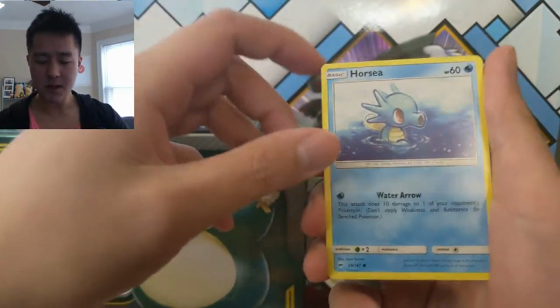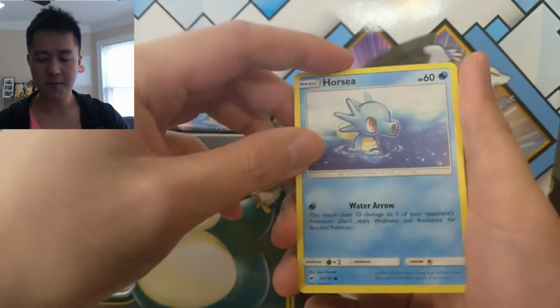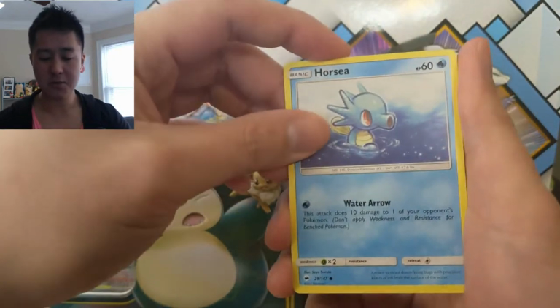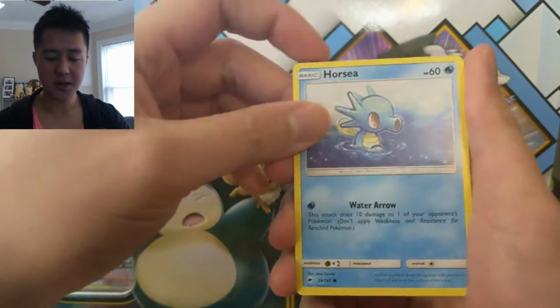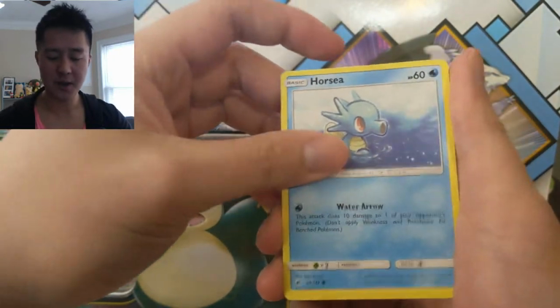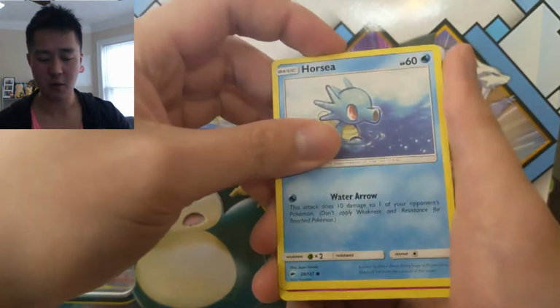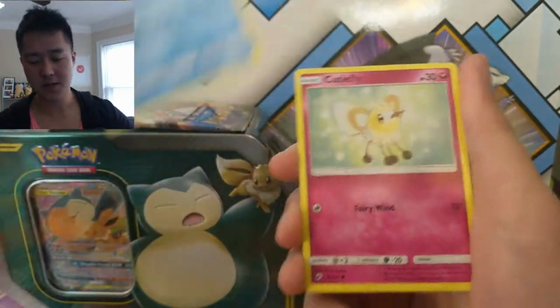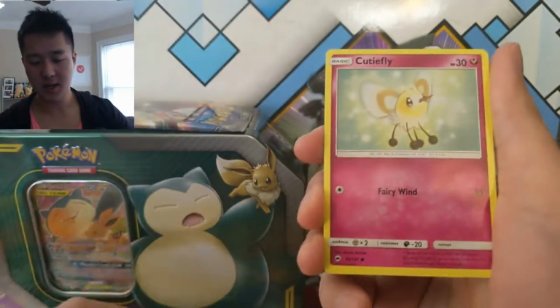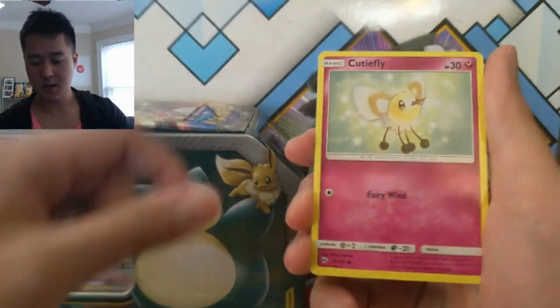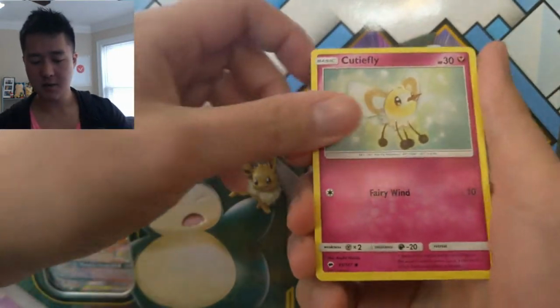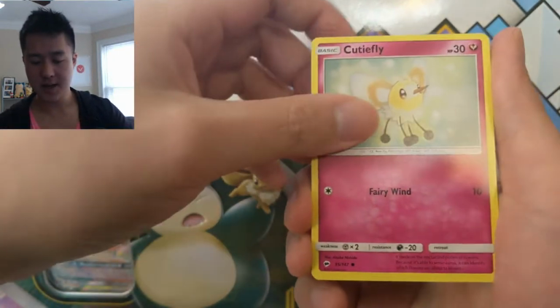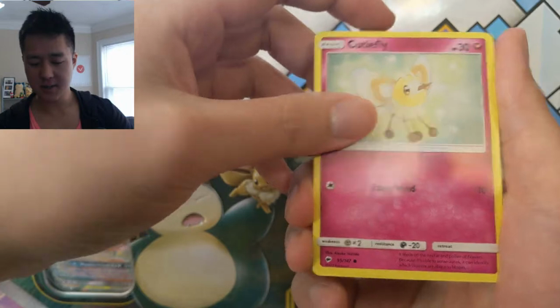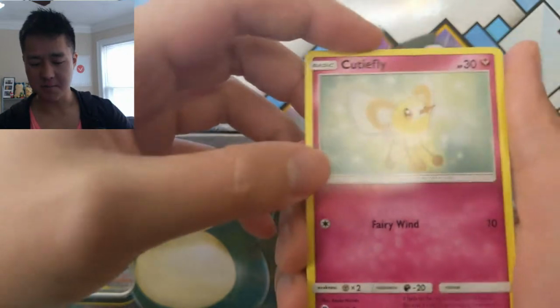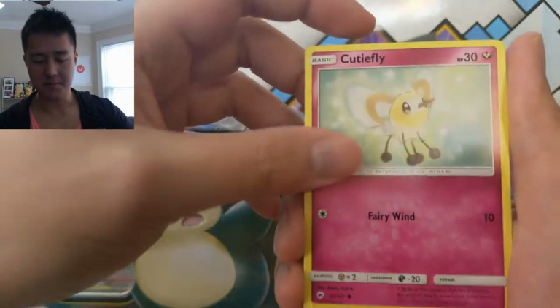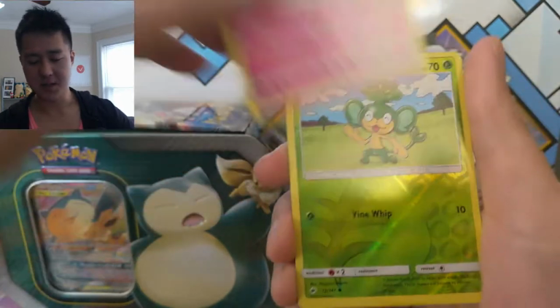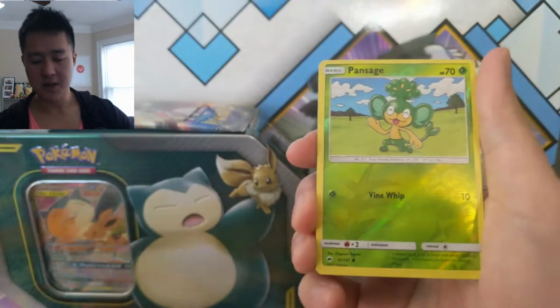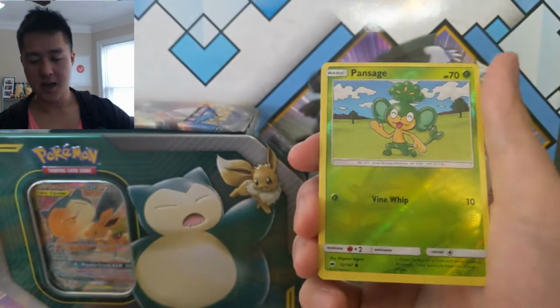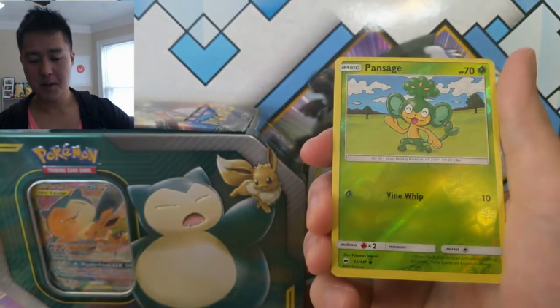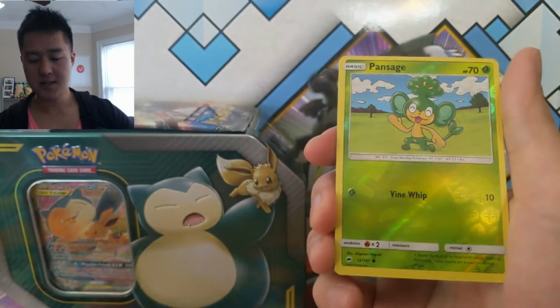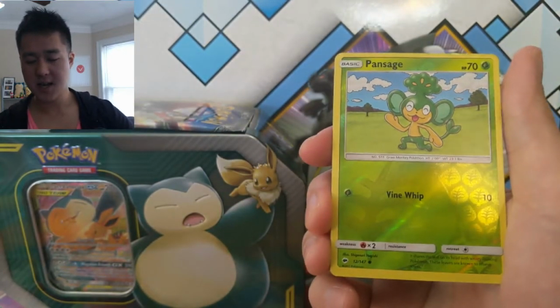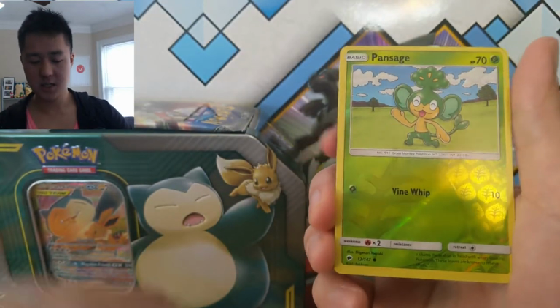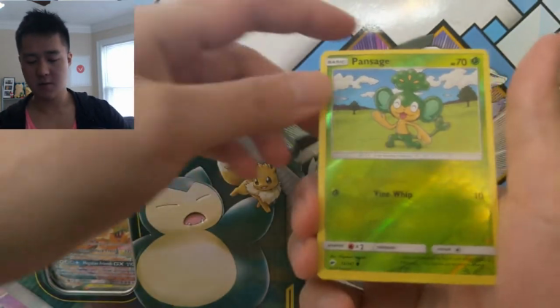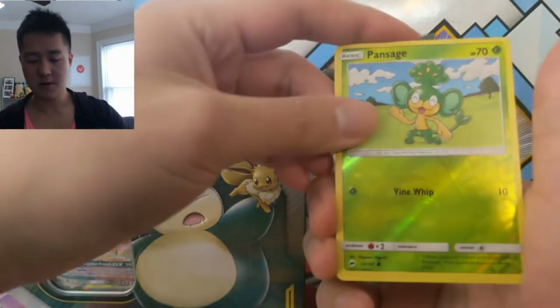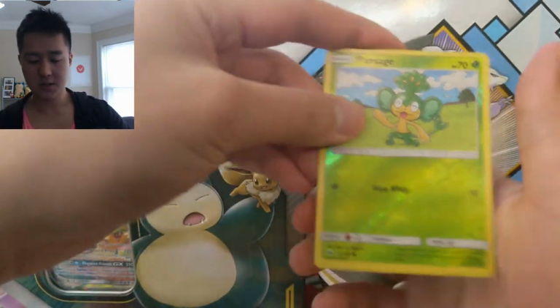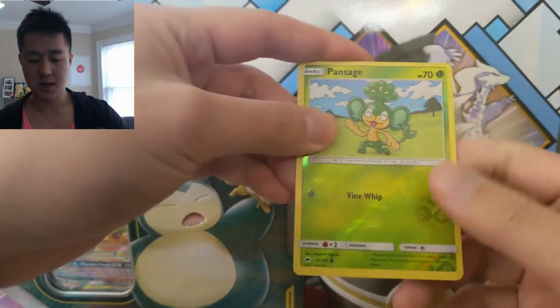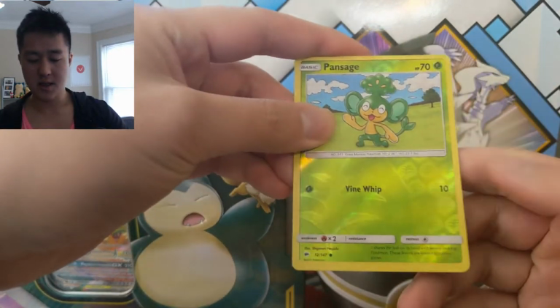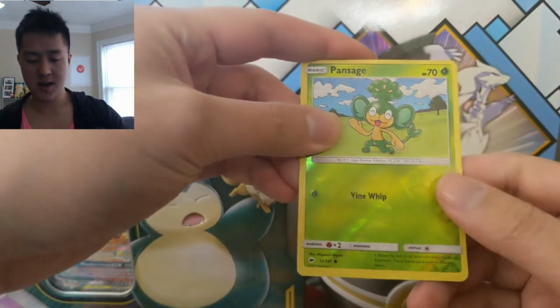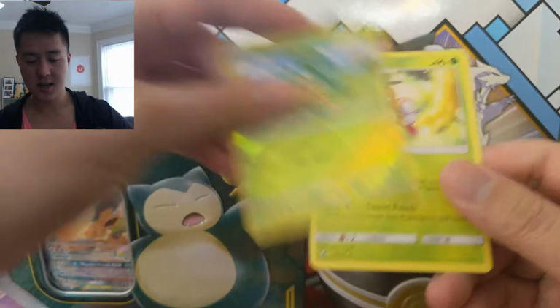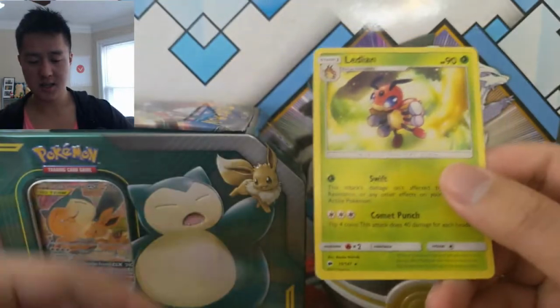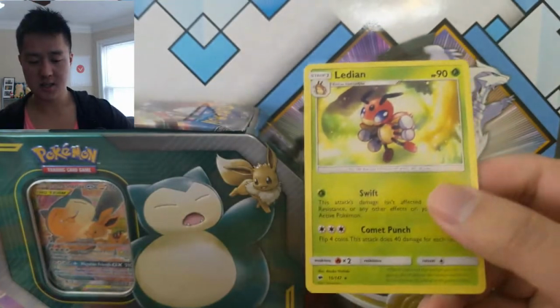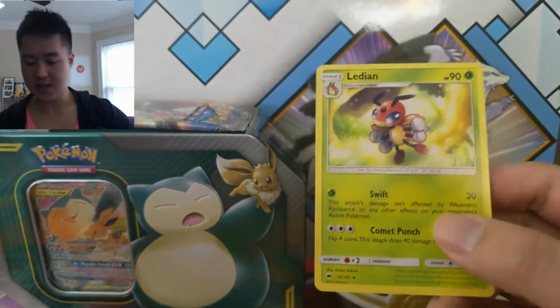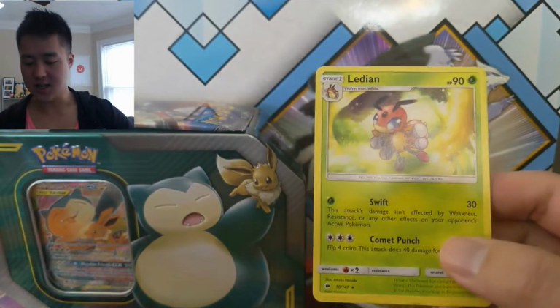For our first Burning Shadows pack, we have a Horsea, Cutiefly — kind of looks like a mosquito — a Pansage reverse, and then just a Ledian.